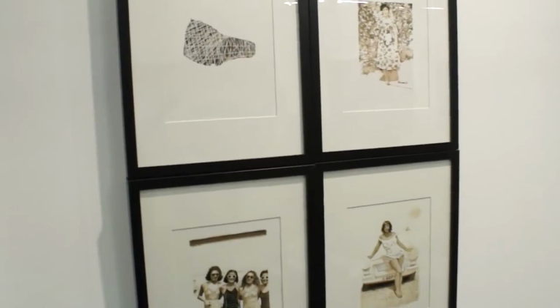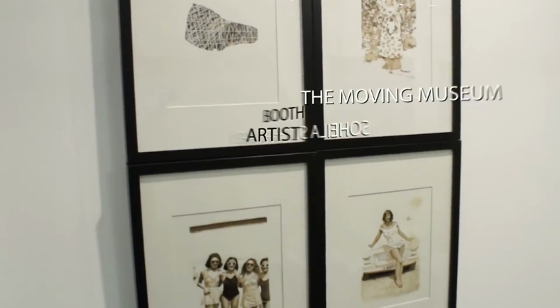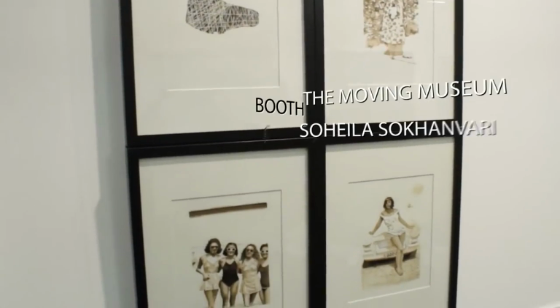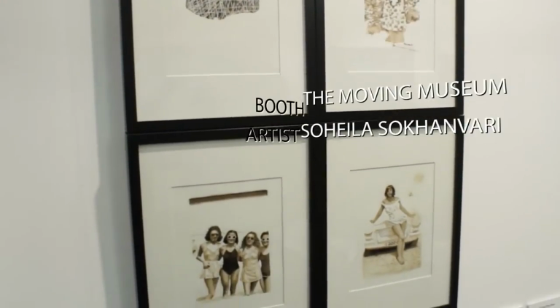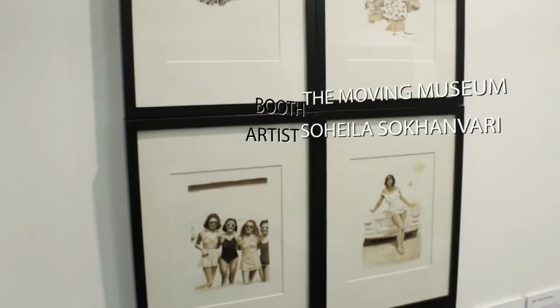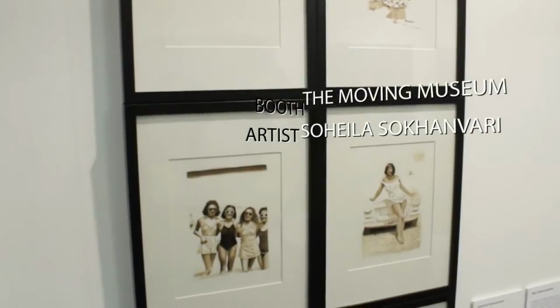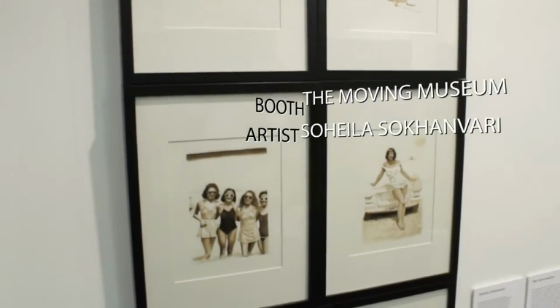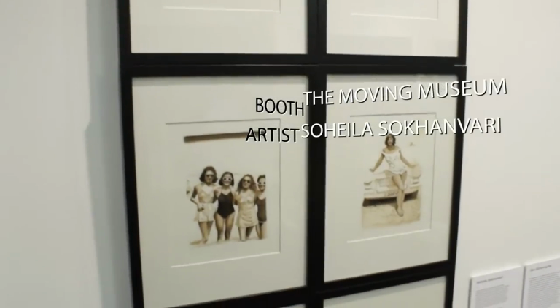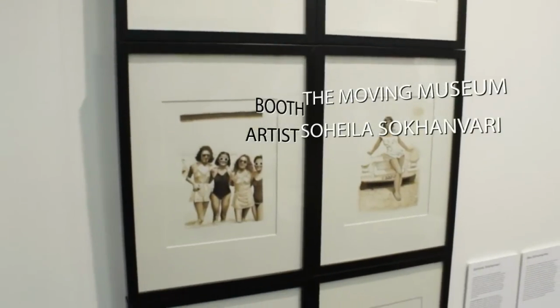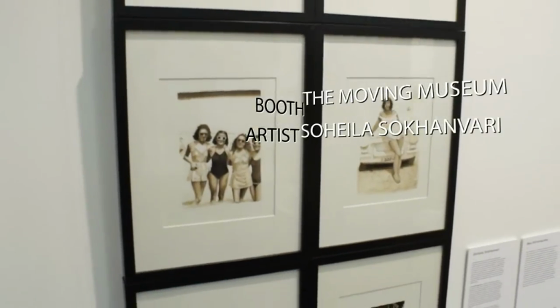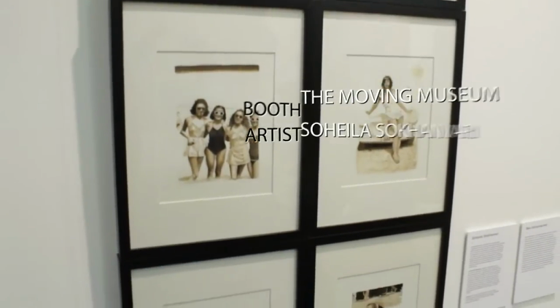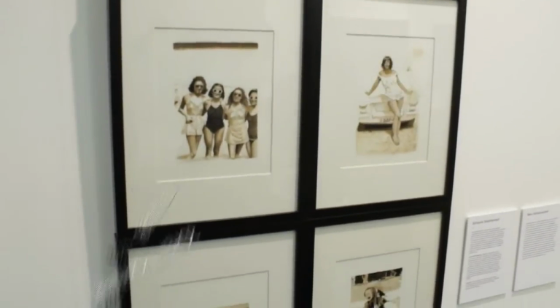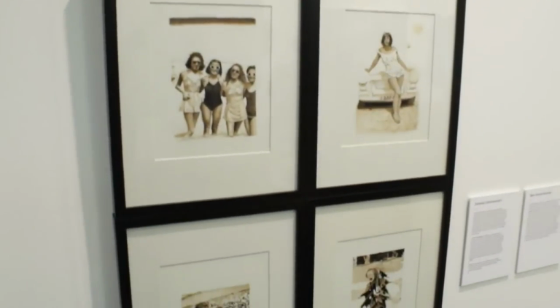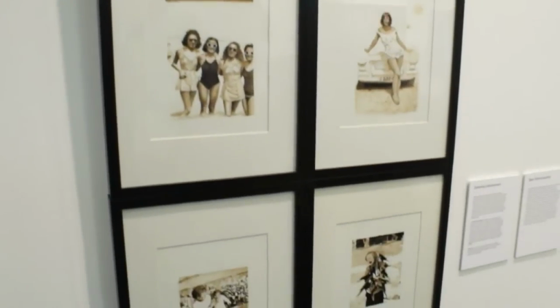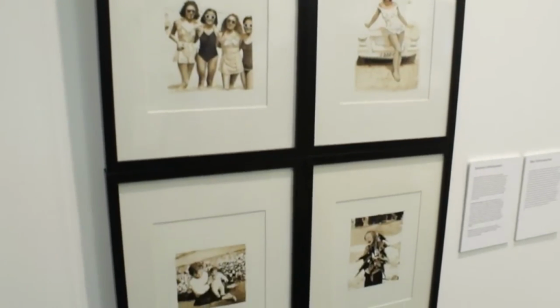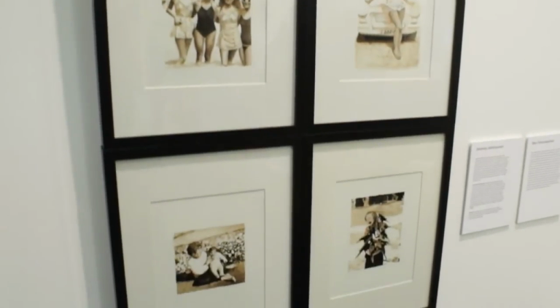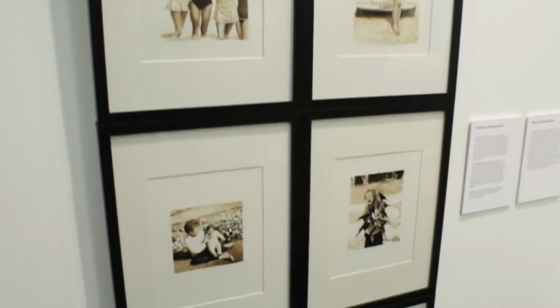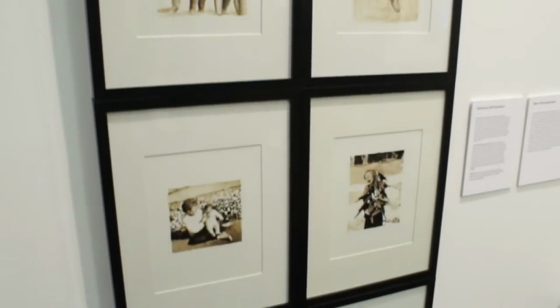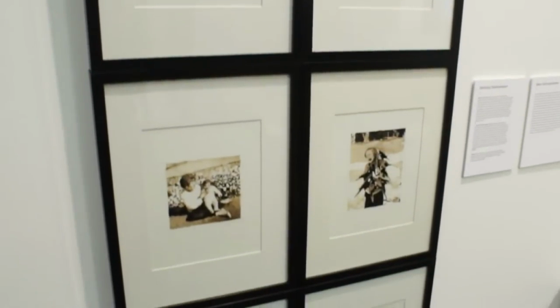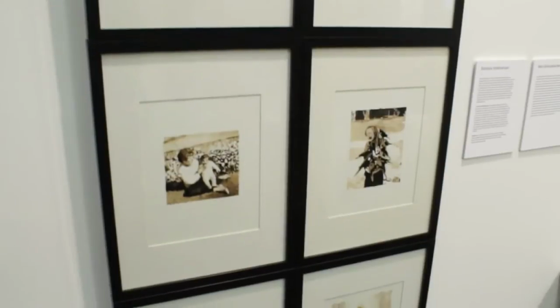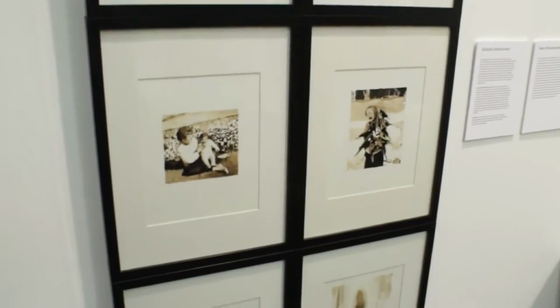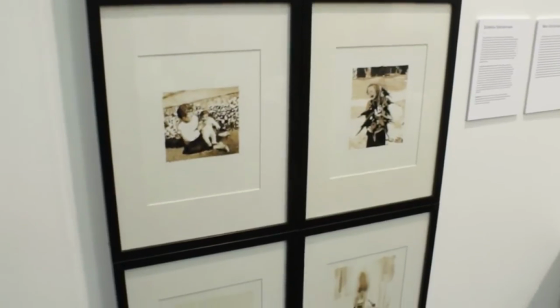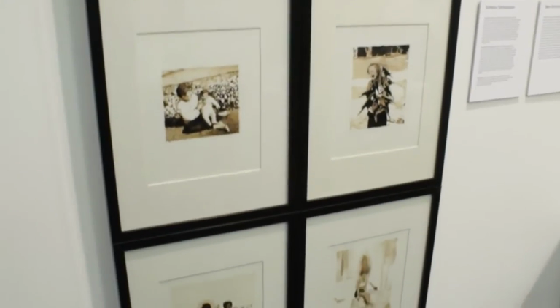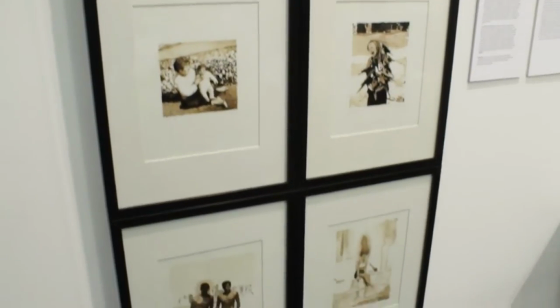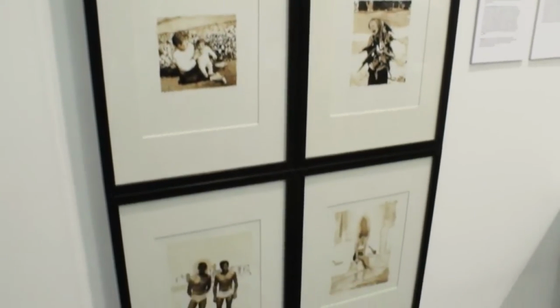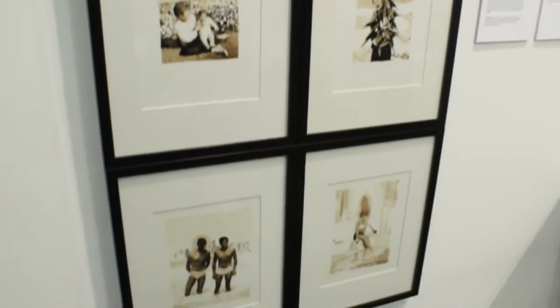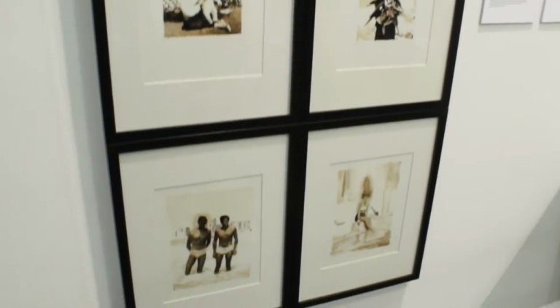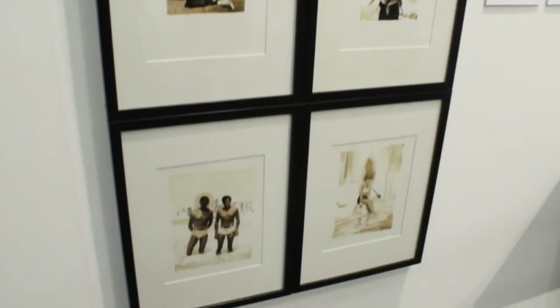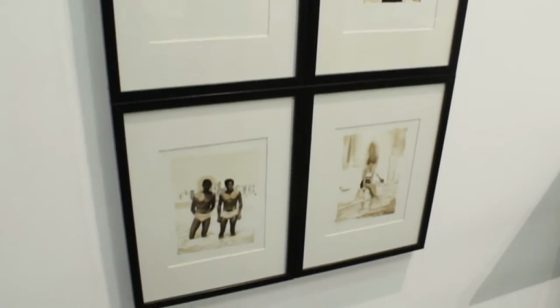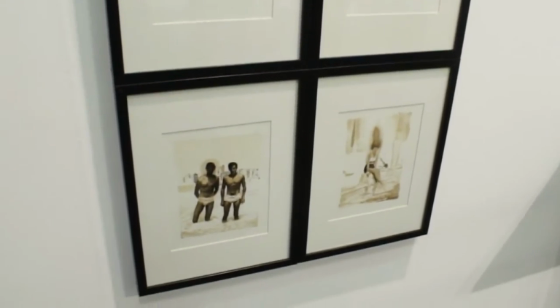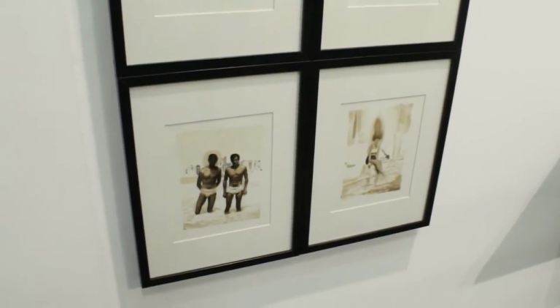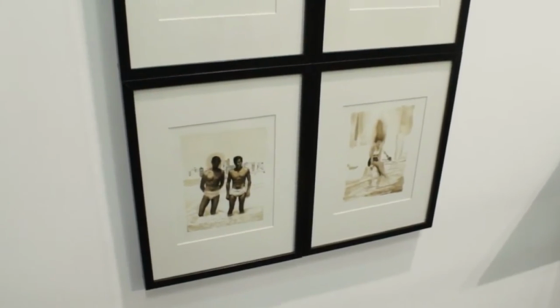She's an Iranian artist who smuggled crude oil out of Iran and did these drawings of scenes from pre-revolutionary Iran — and that's really cool.